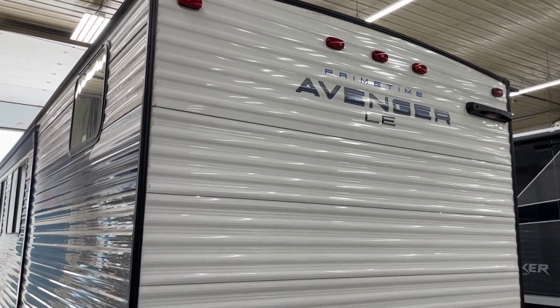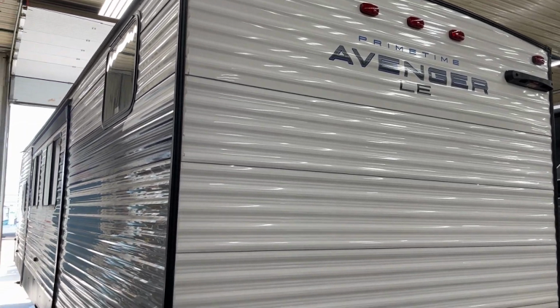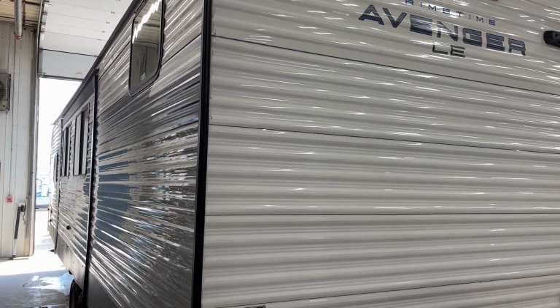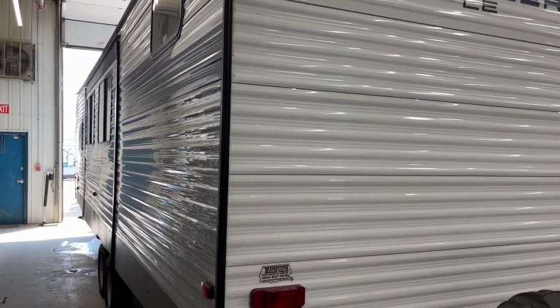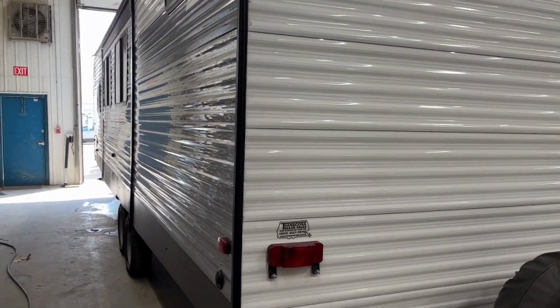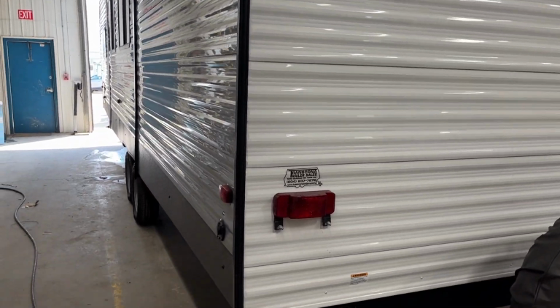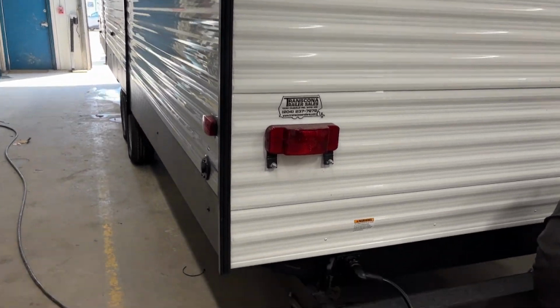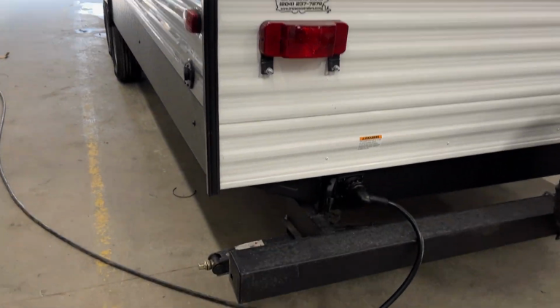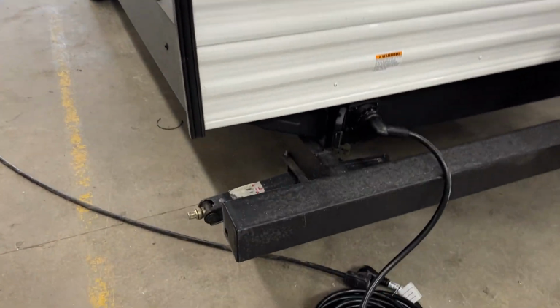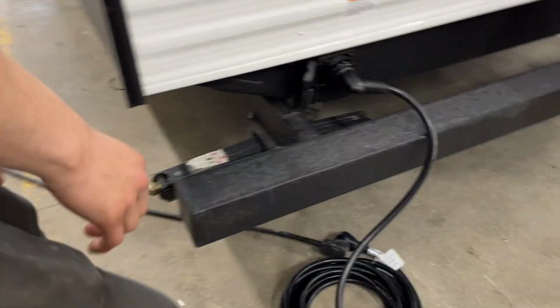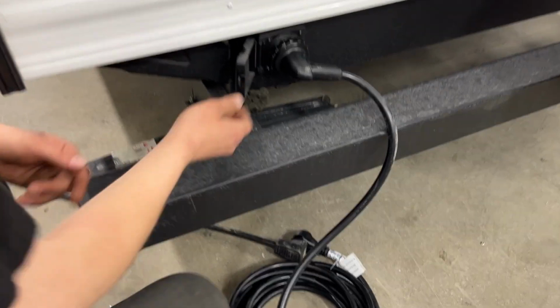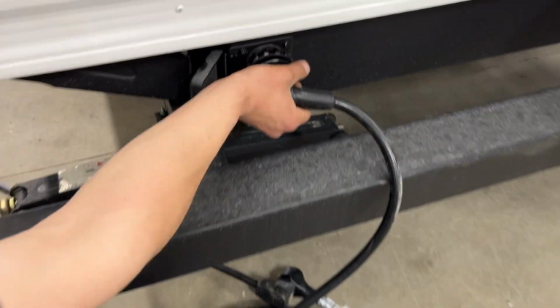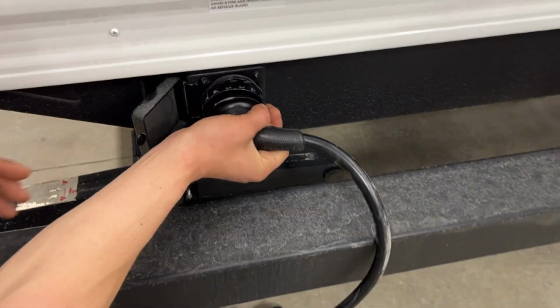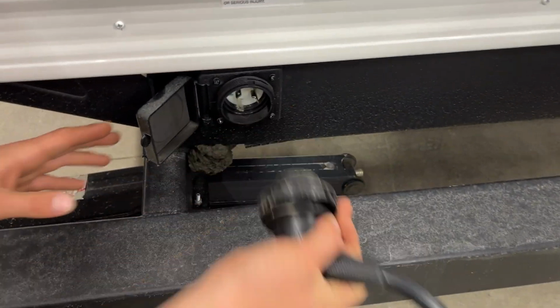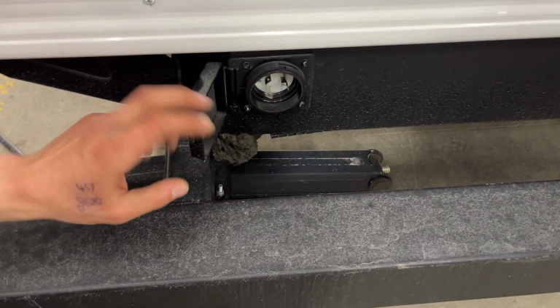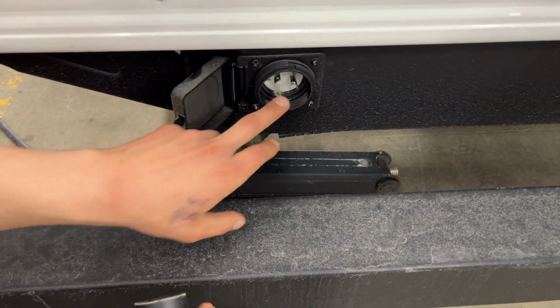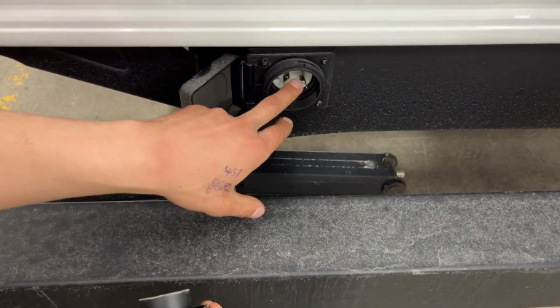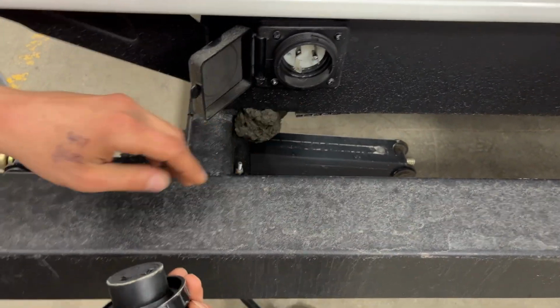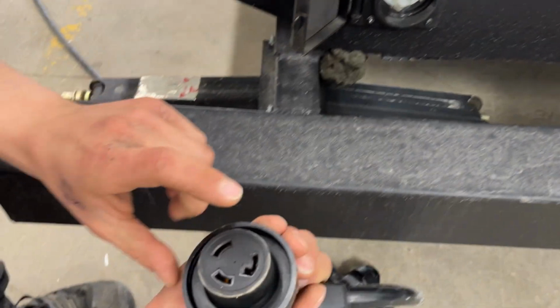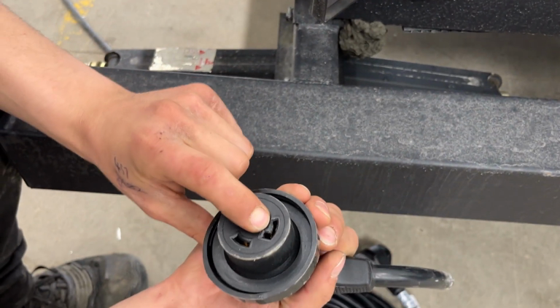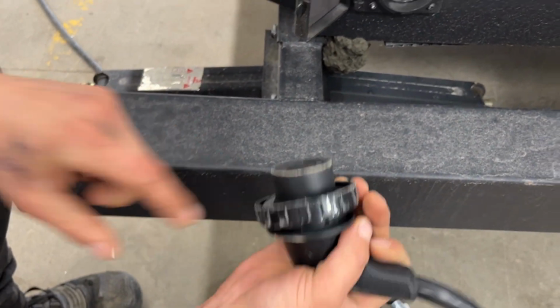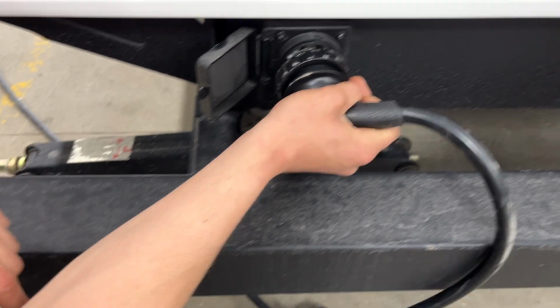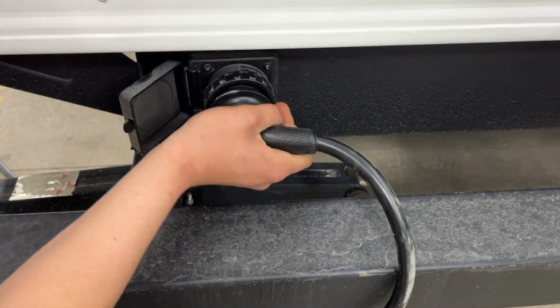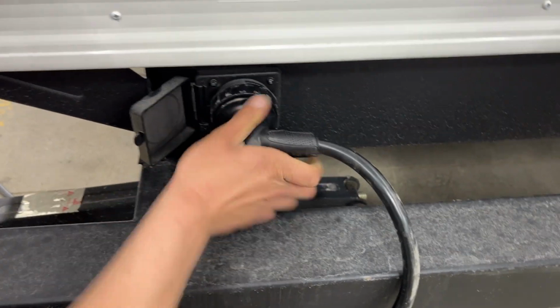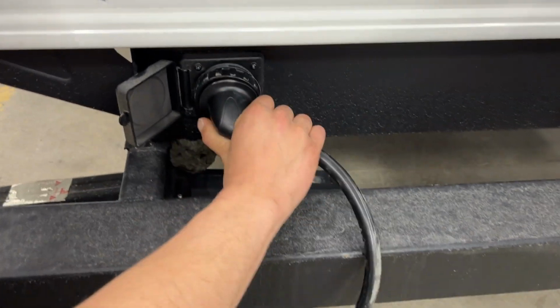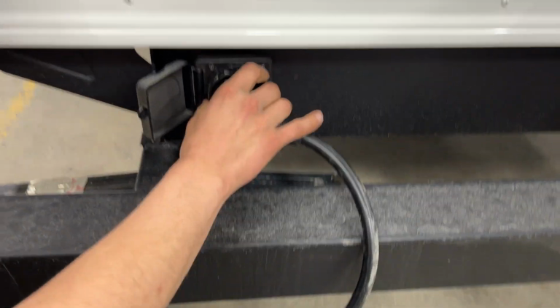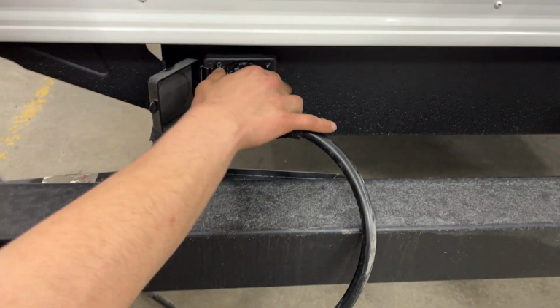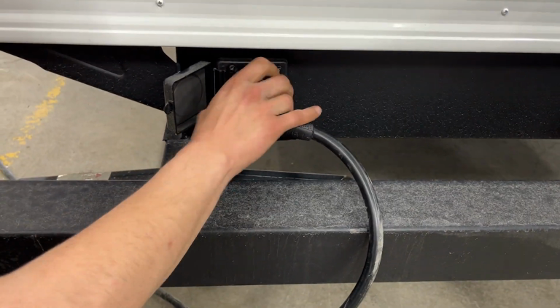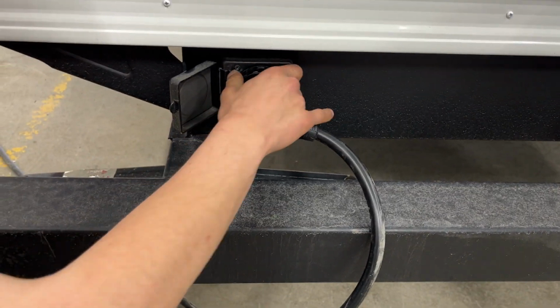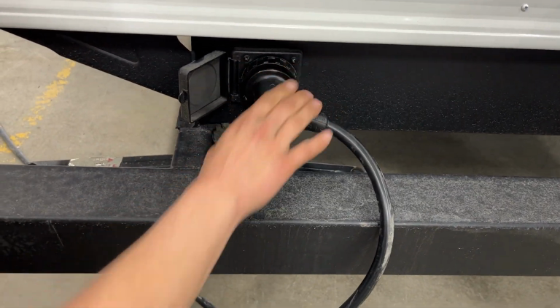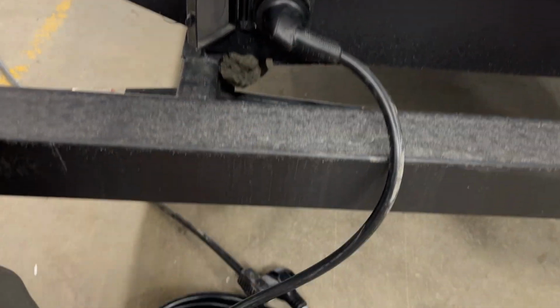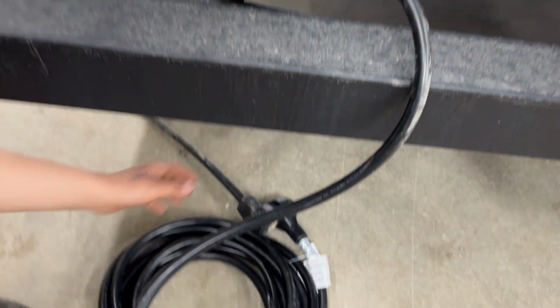Welcome to our 2022 Avenger 28 QB SLE. Starting right in the back here, you get your power cord inlet. As you pop this open, you're going to find a little notch in the top right corner. It's going to line up with this notch here. Press those in together for an eighth turn and it'll lock it down. Then you get the thread collar in back there to properly lock it into place.